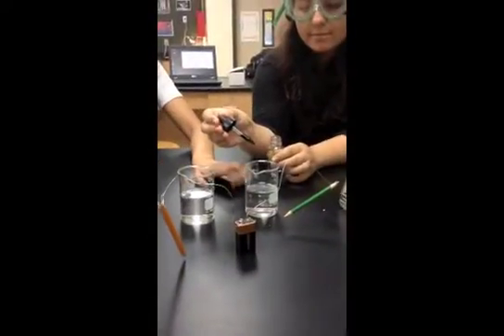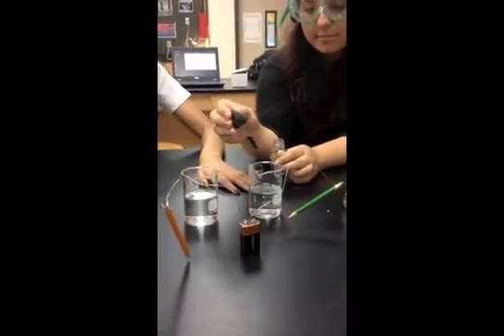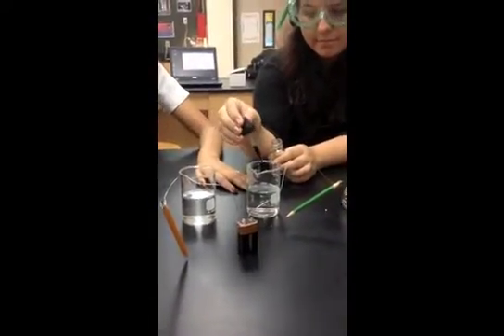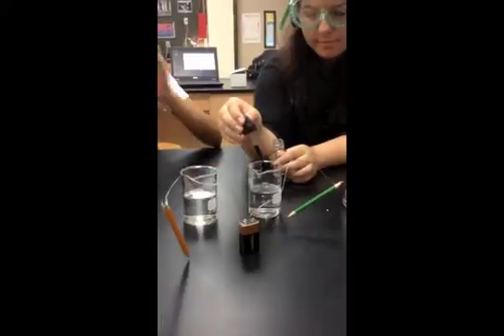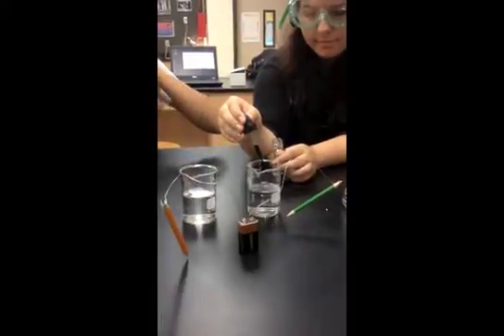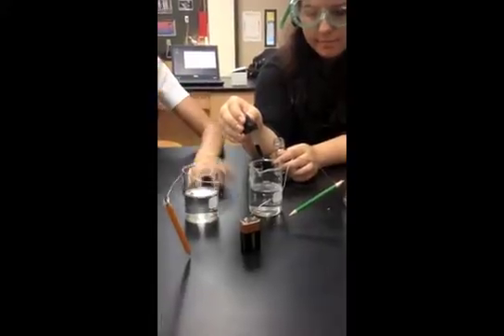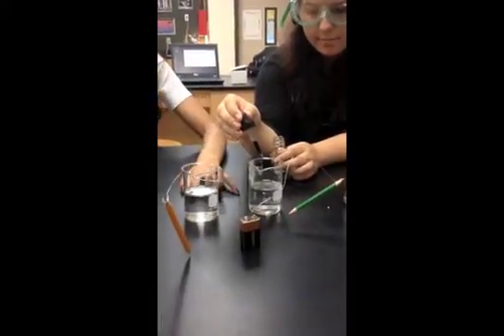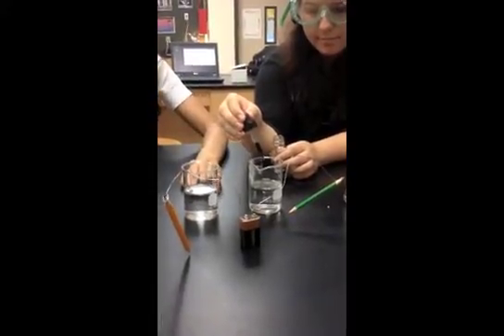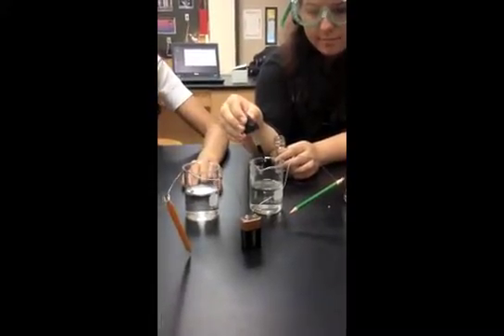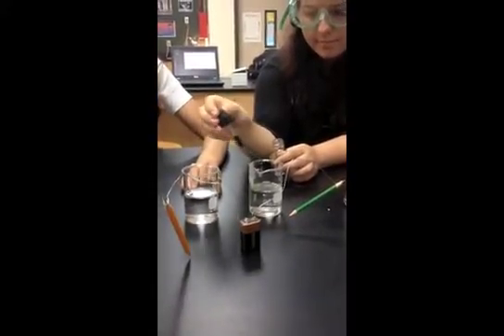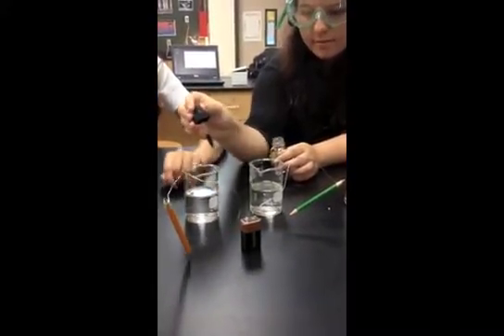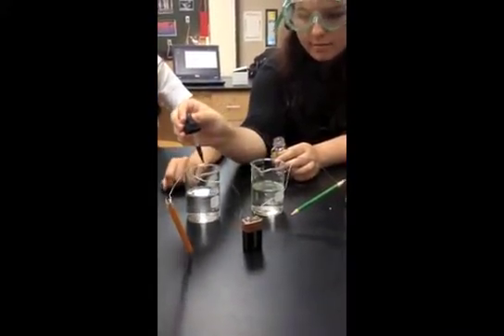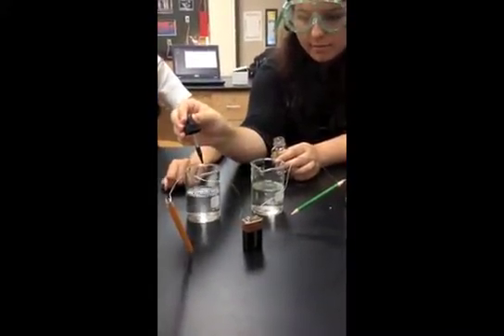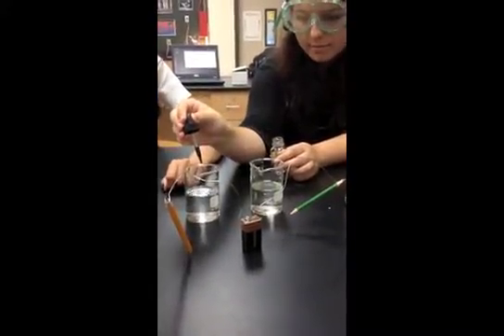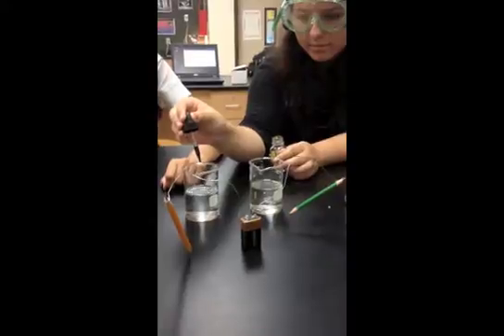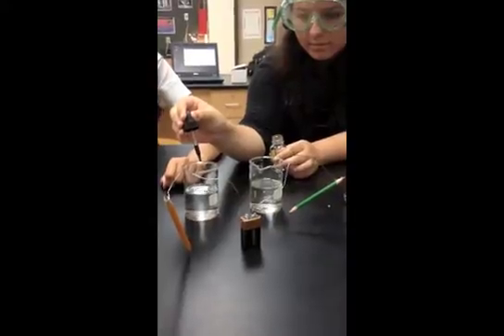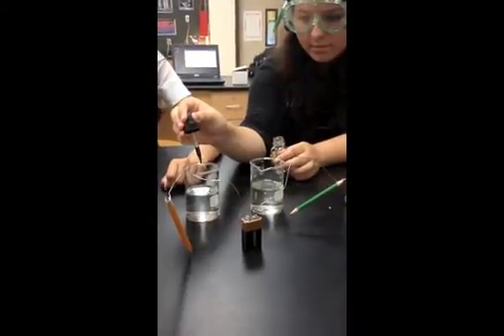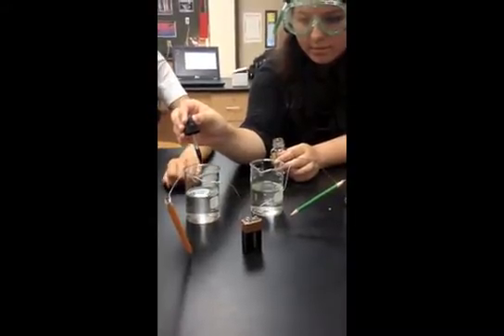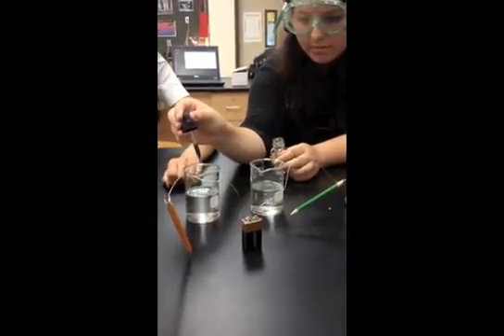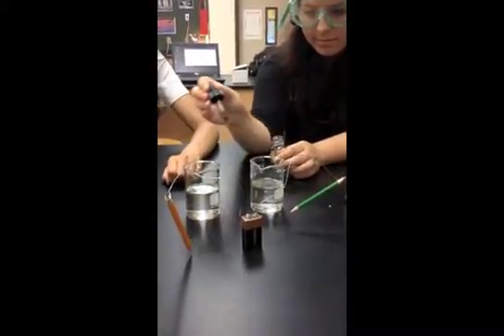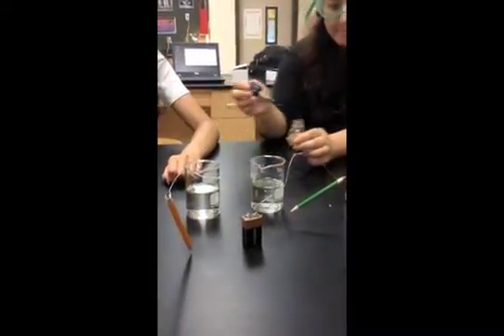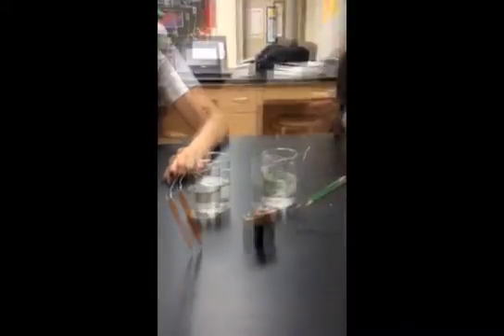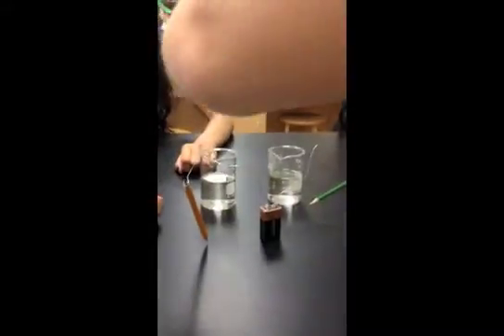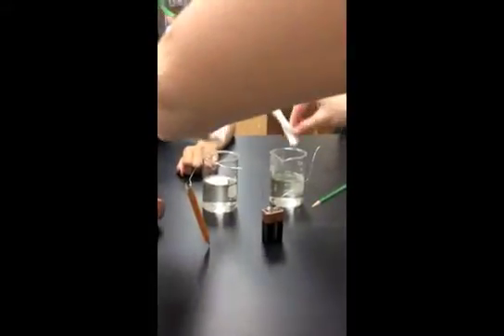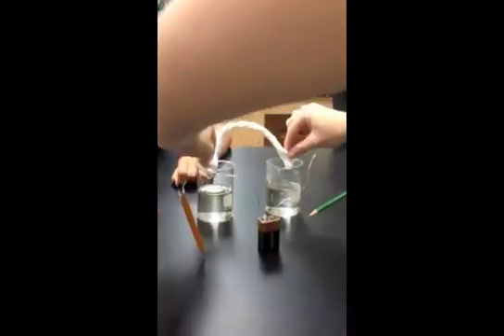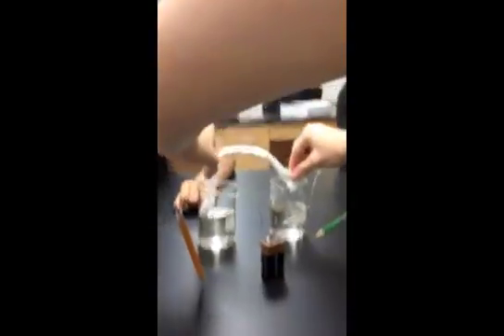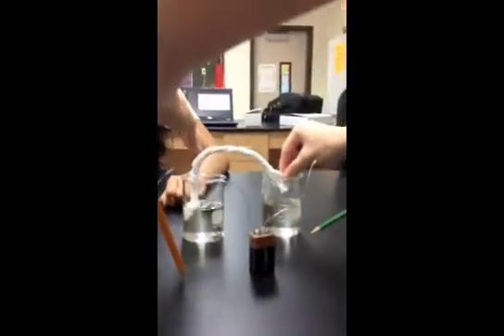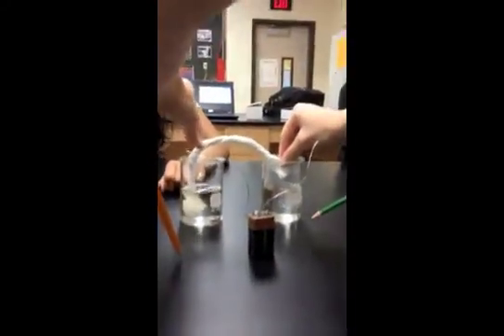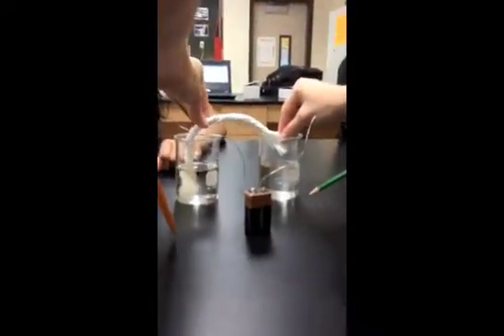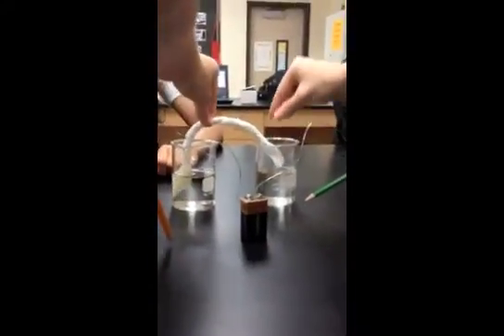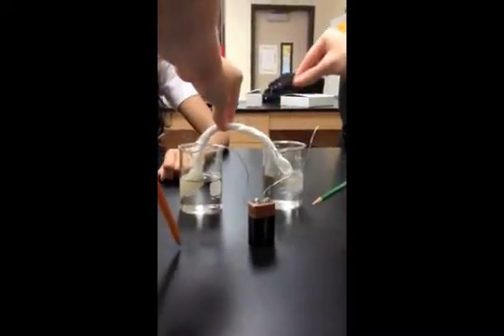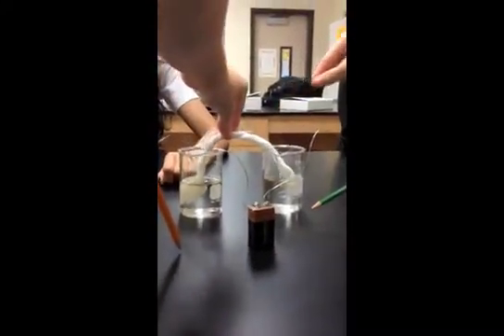We're putting our universal indicator into both beakers to see which will become an acid and which will become a base. Now we're going to put in our salt bridge soaked with magnesium sulfate.